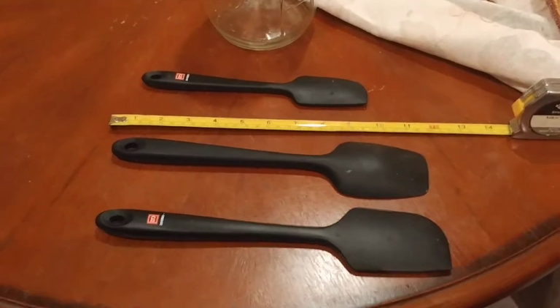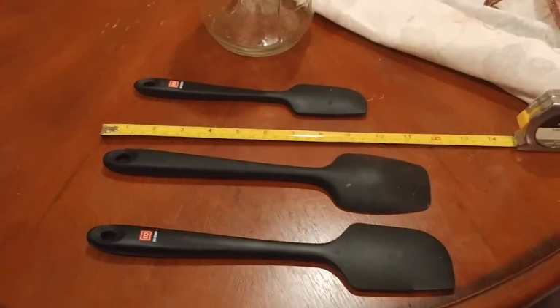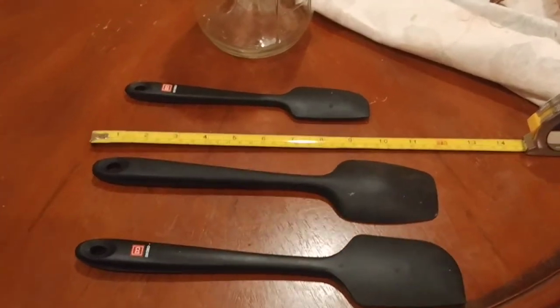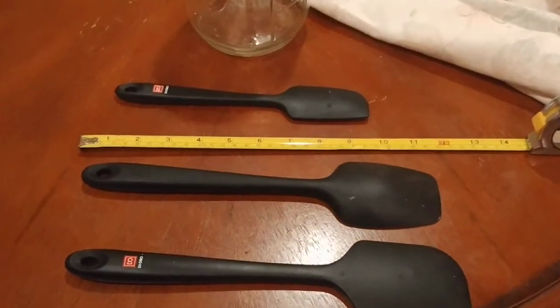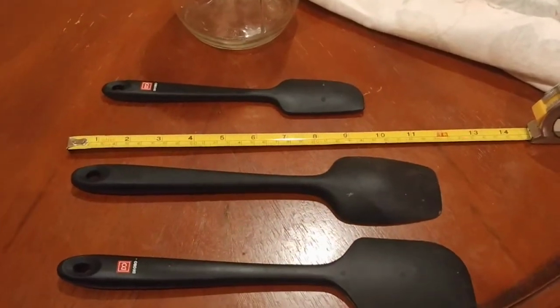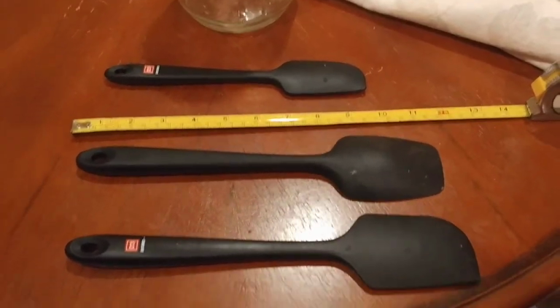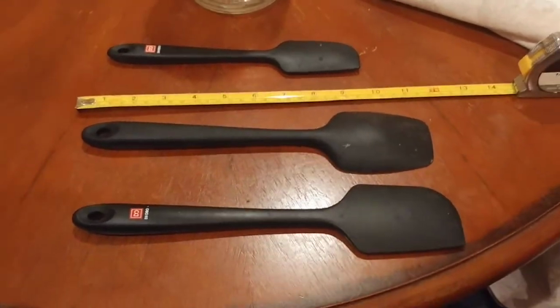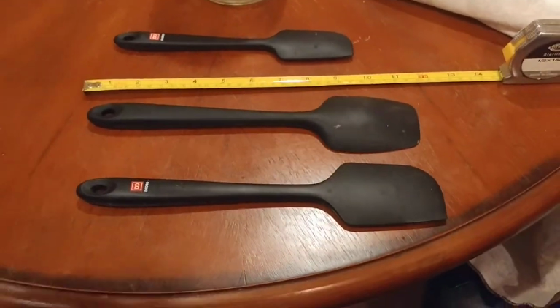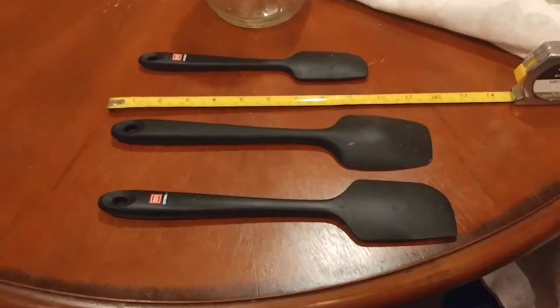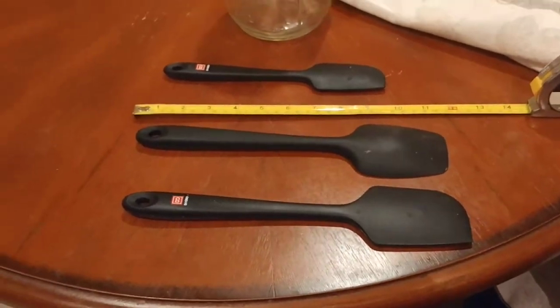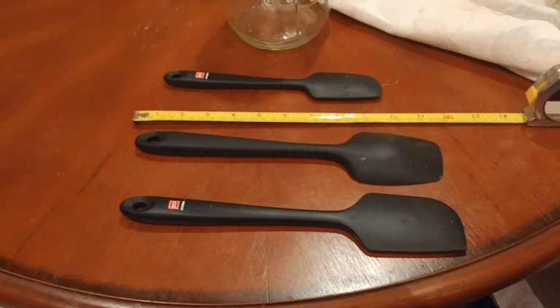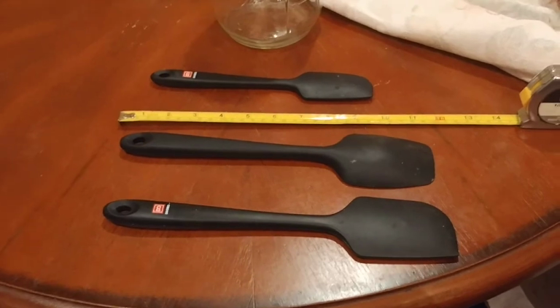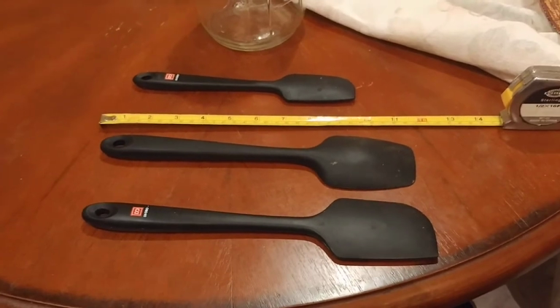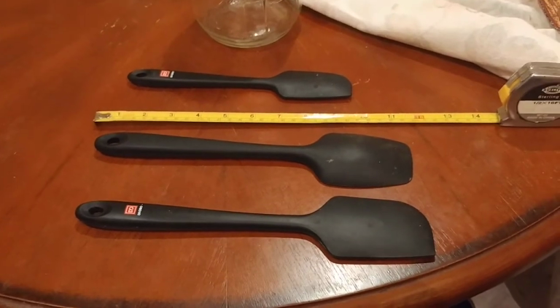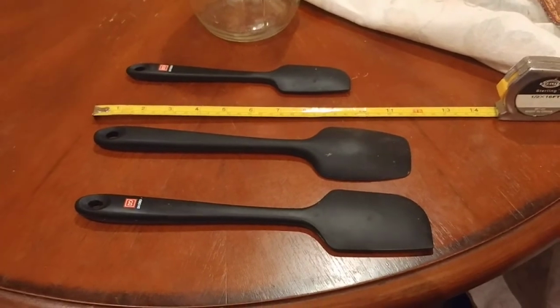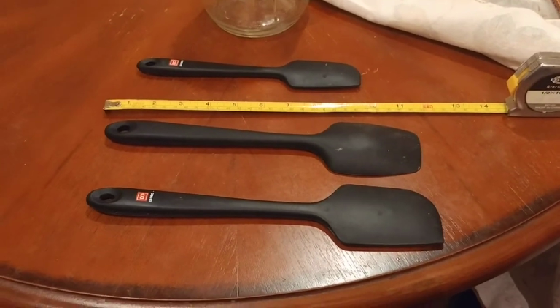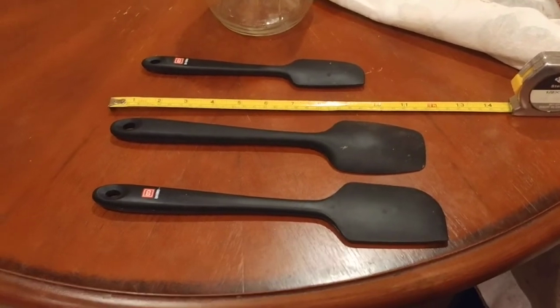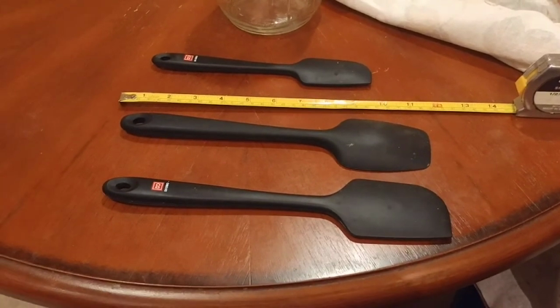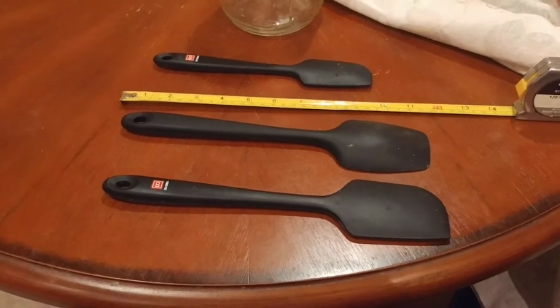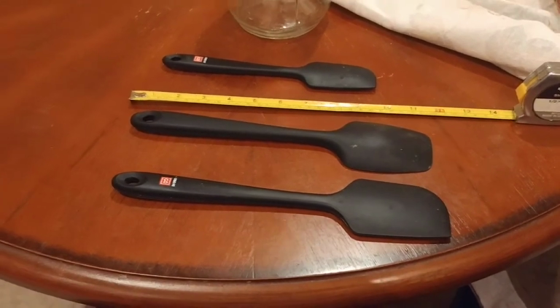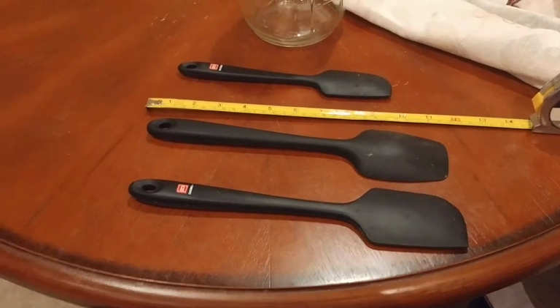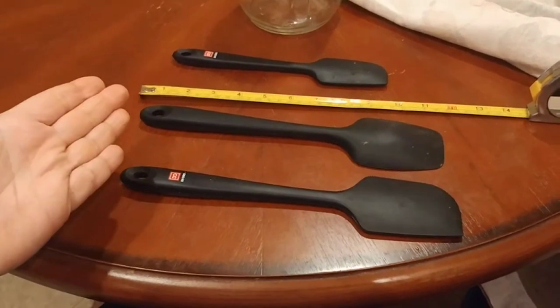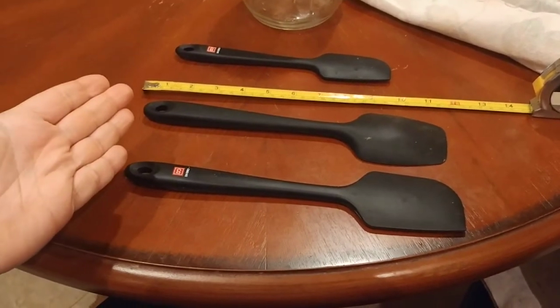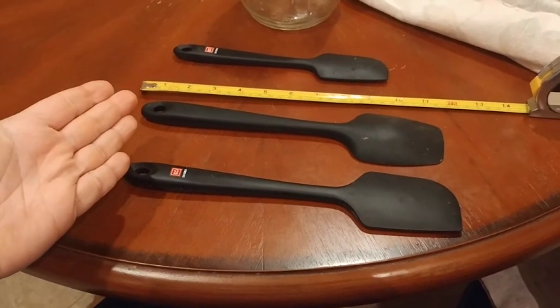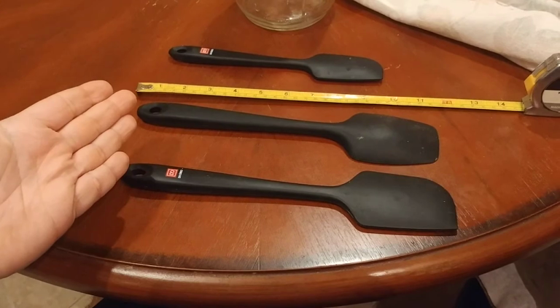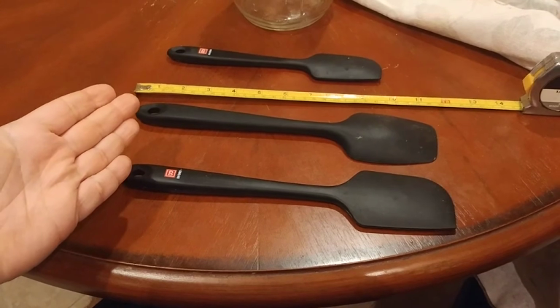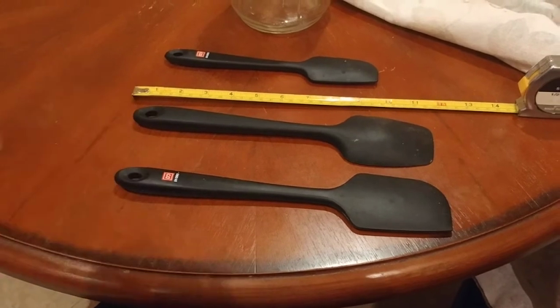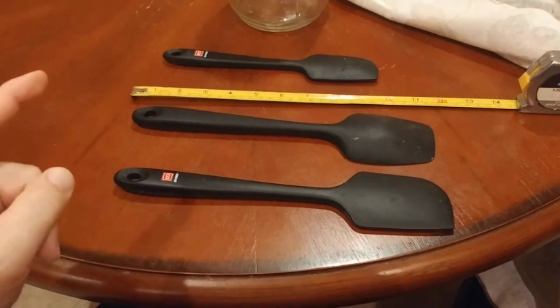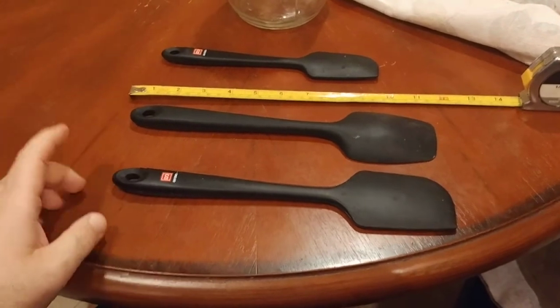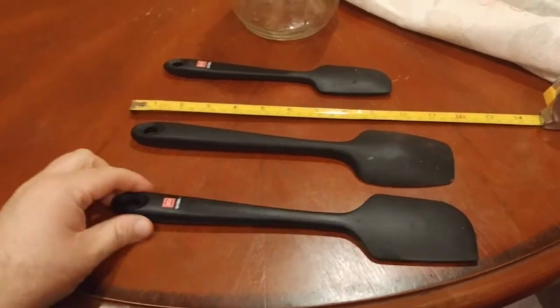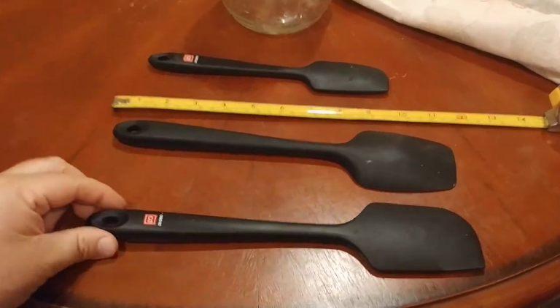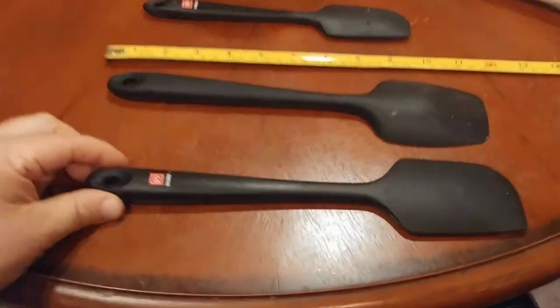What is up YouTube? Vivo Kudo Bolo here coming at you with another exciting video. In this one, in my continued Best Bang for the Buck series, I am going to be reviewing silicone kitchen spatulas to be specific.